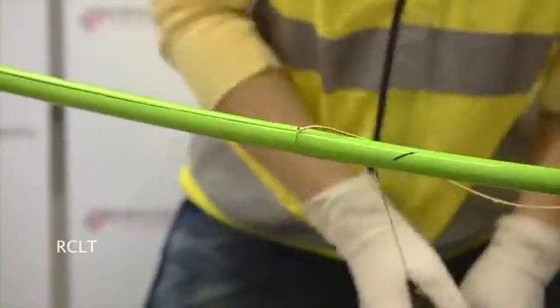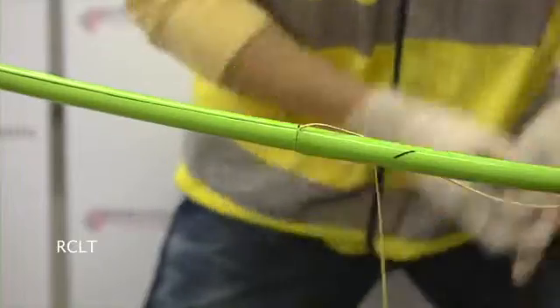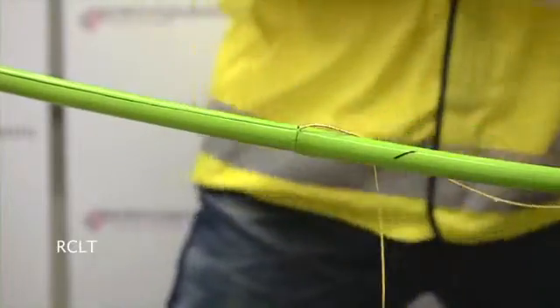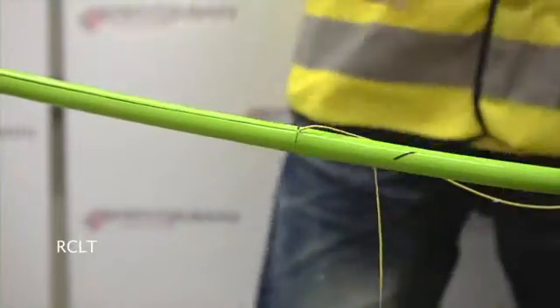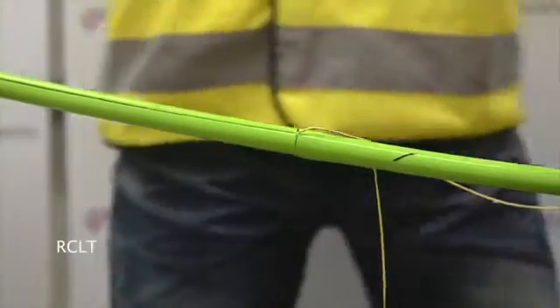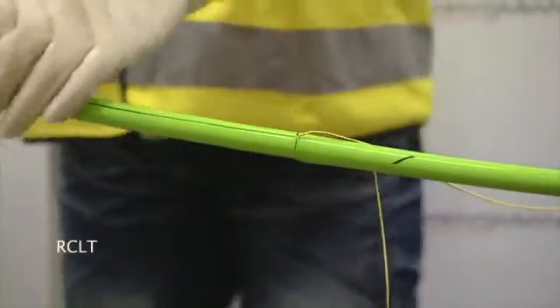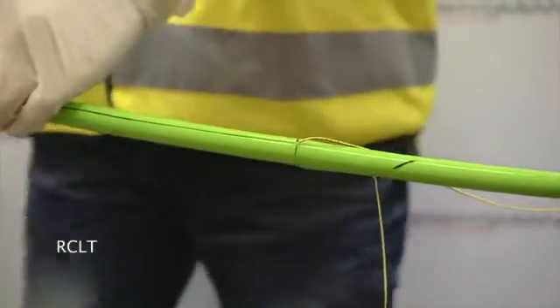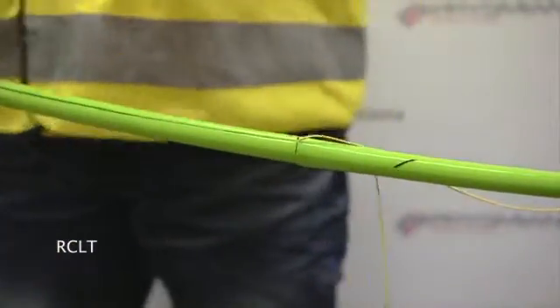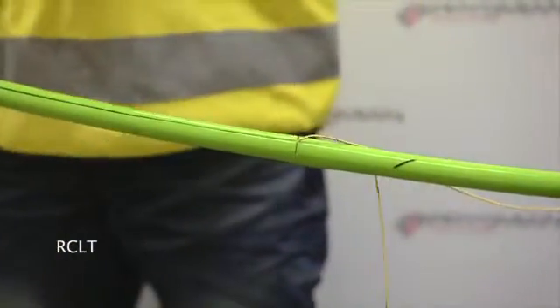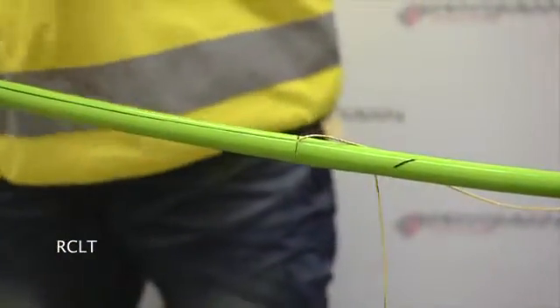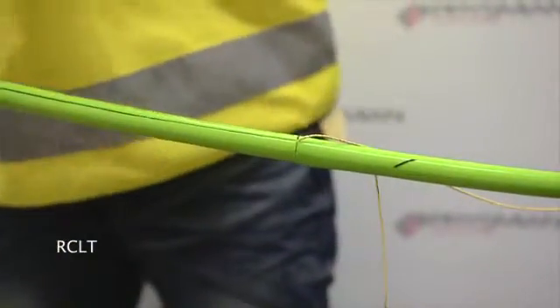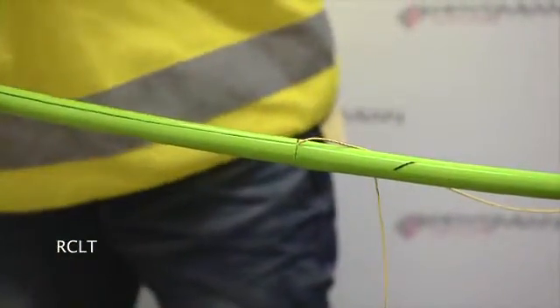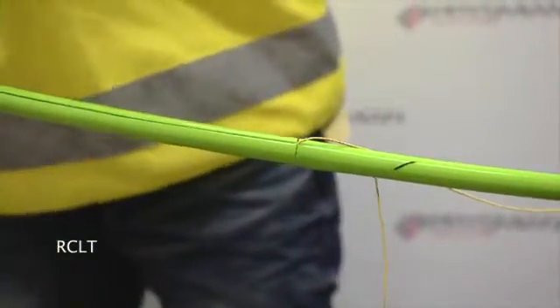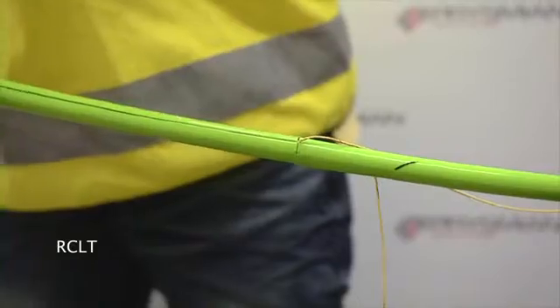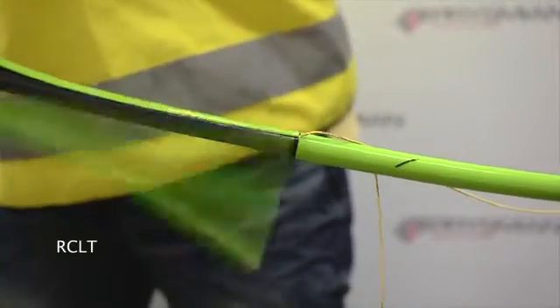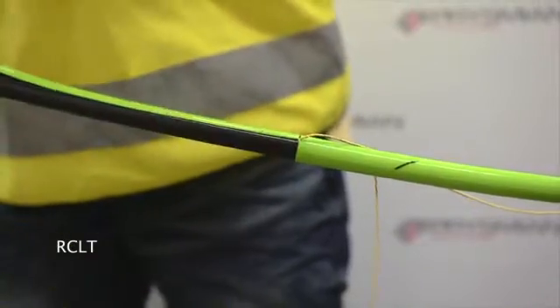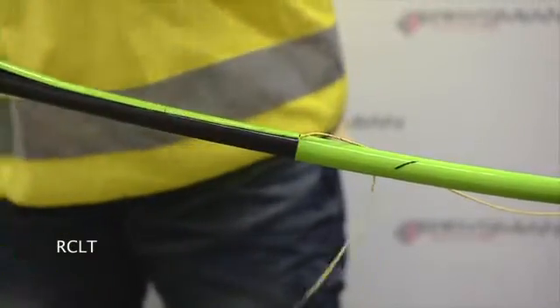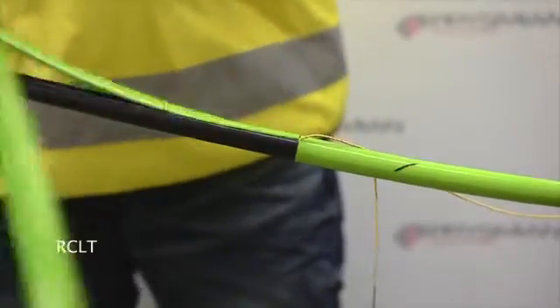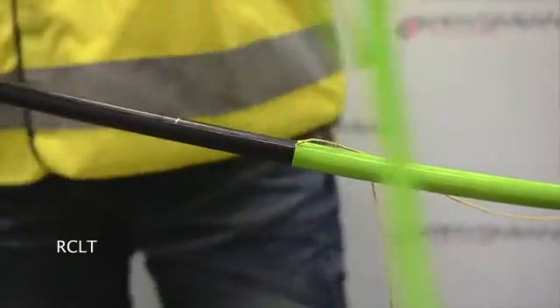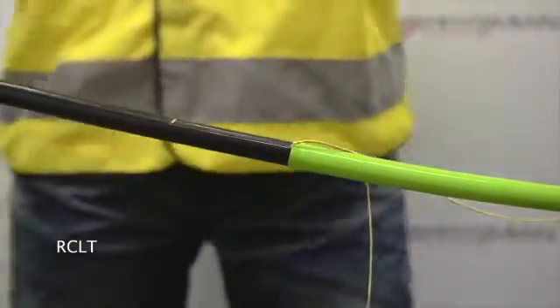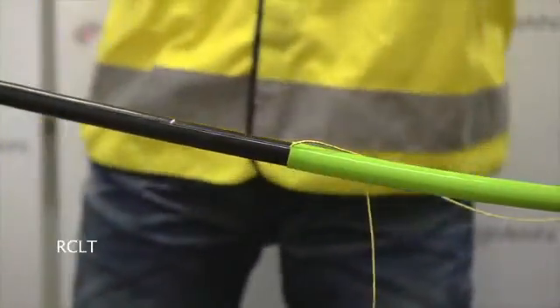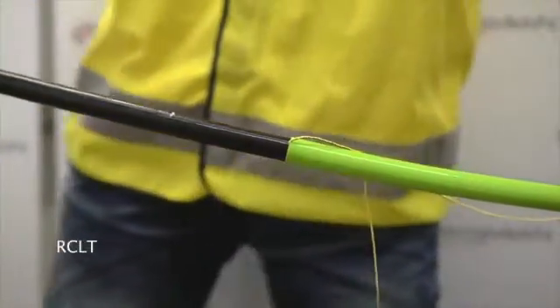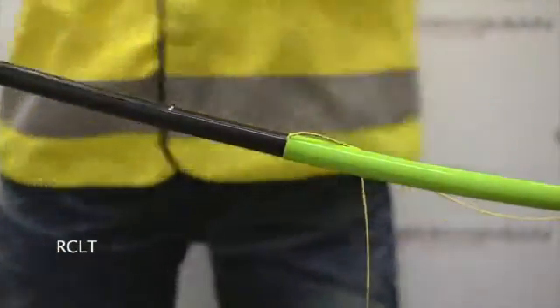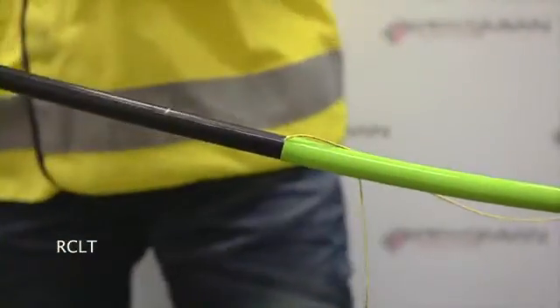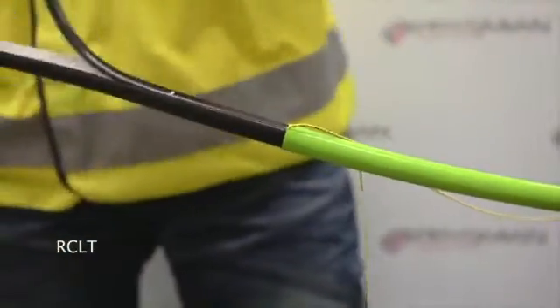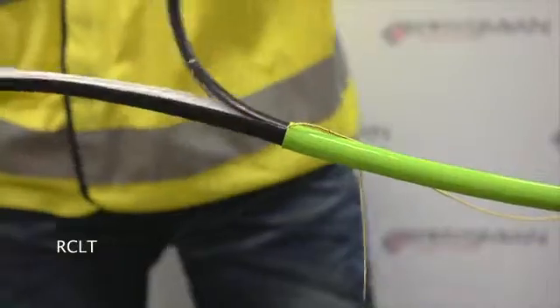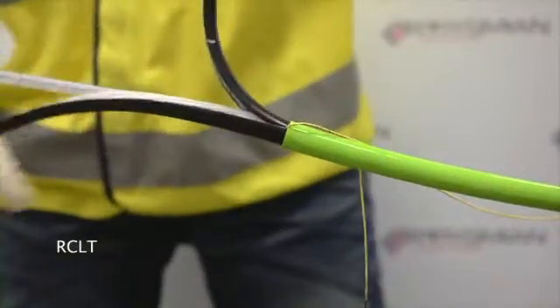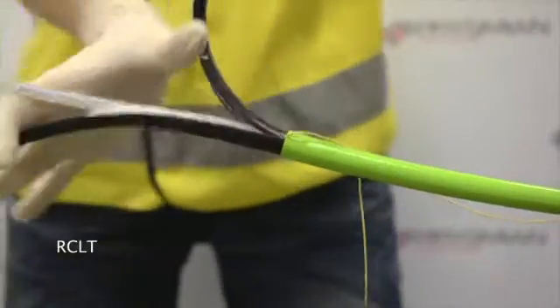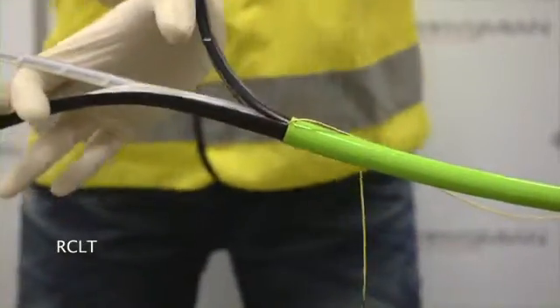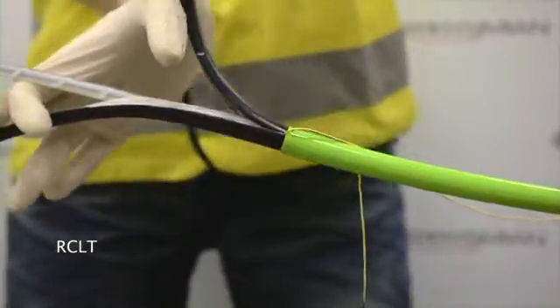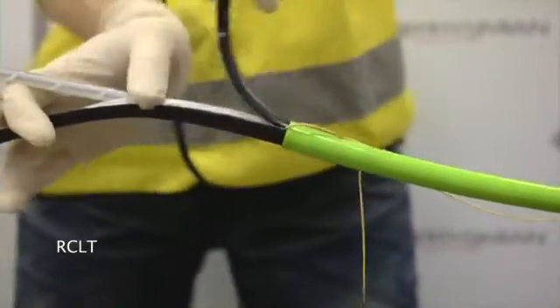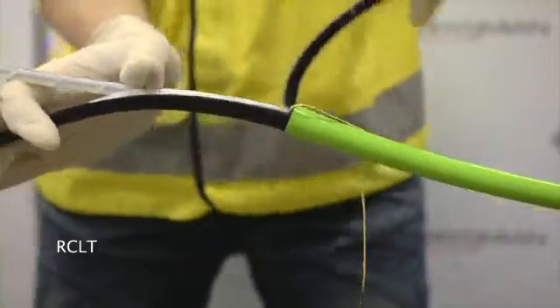Repeat this process with the second ripcord. Once again separate and remove the nylon if it is not bonded to the polyethylene sheath. The two halves of the sheath can now be removed.